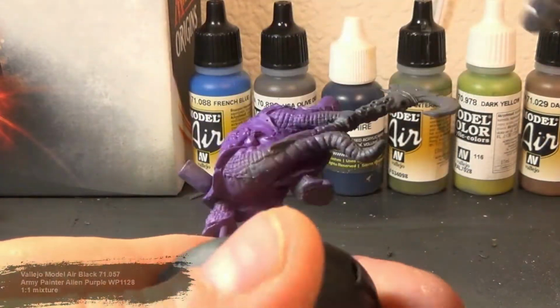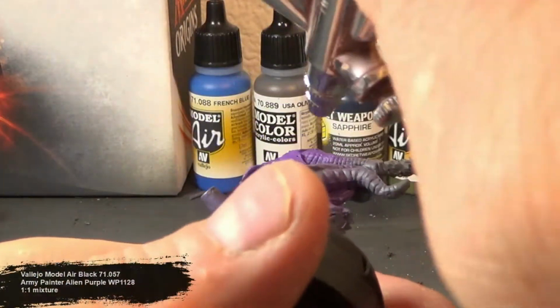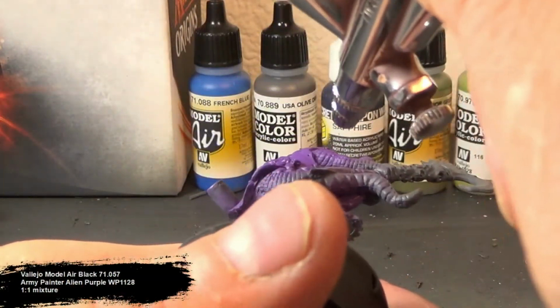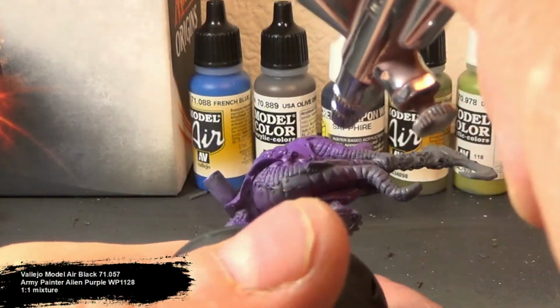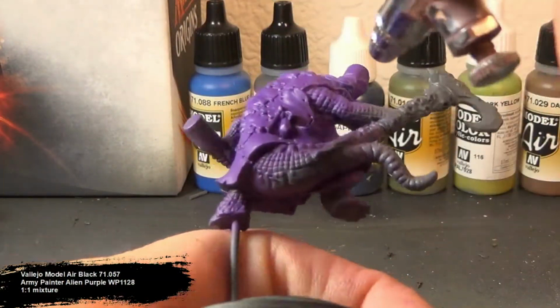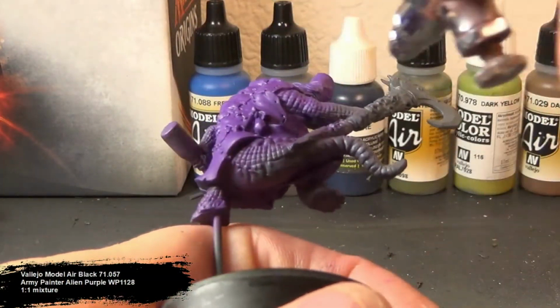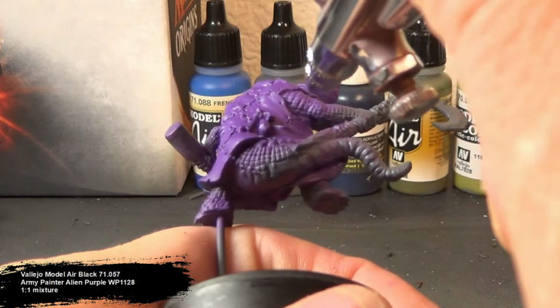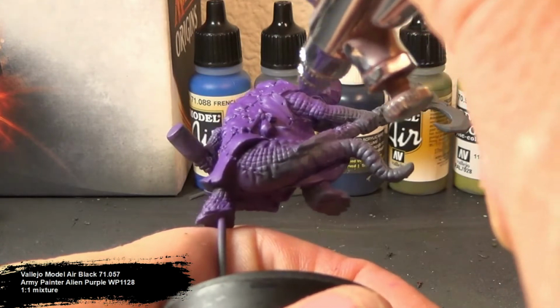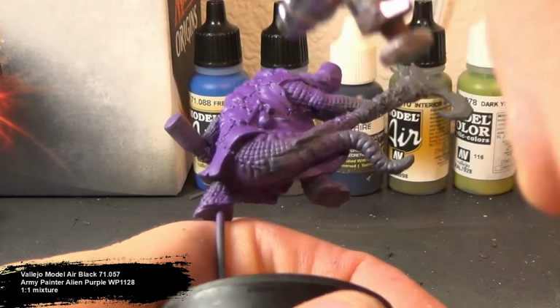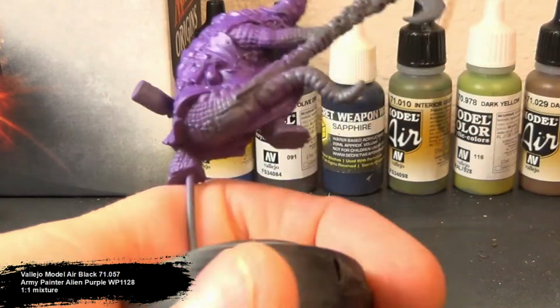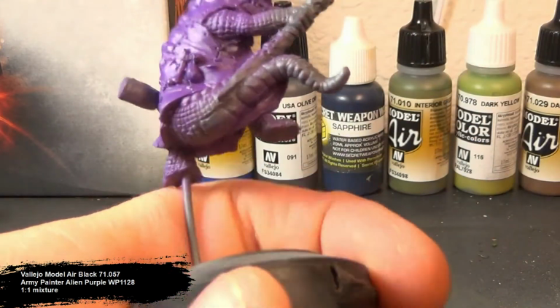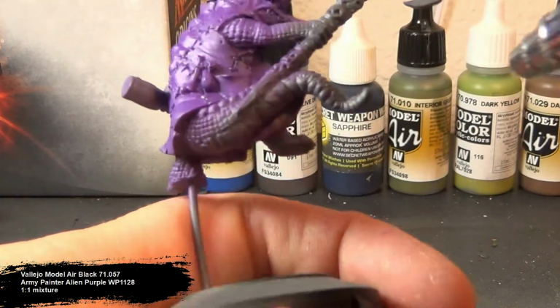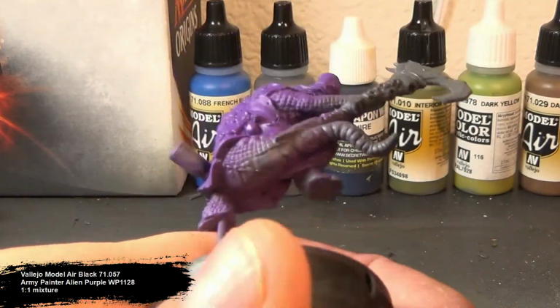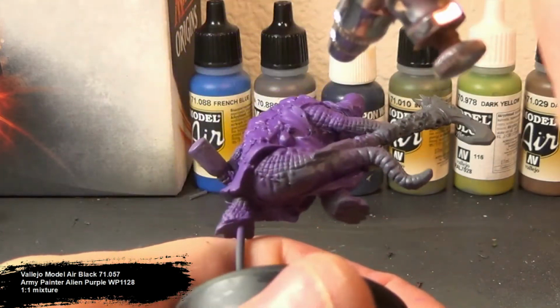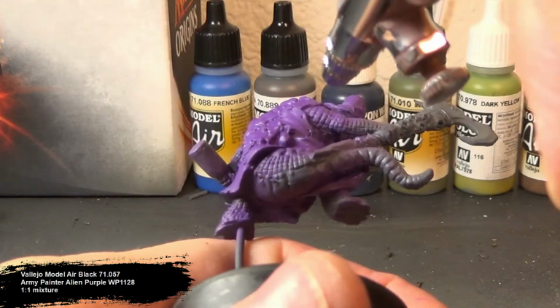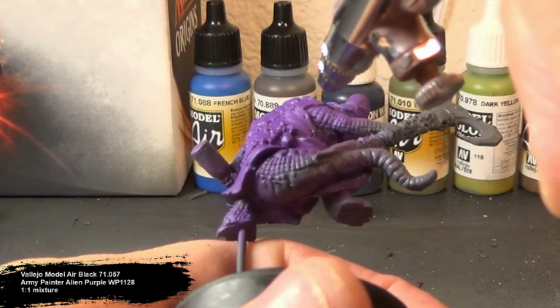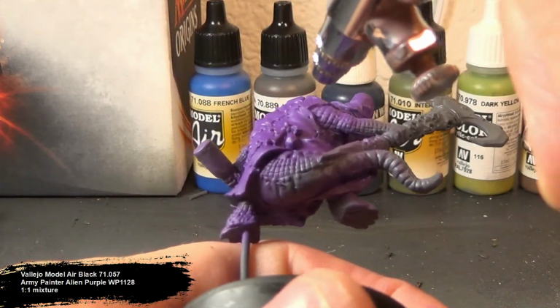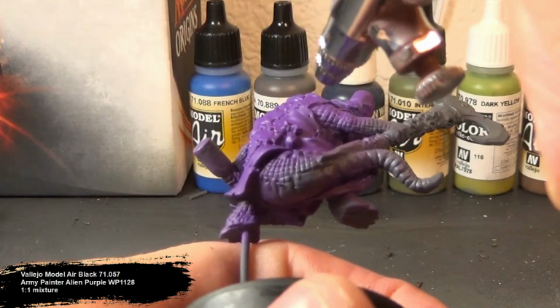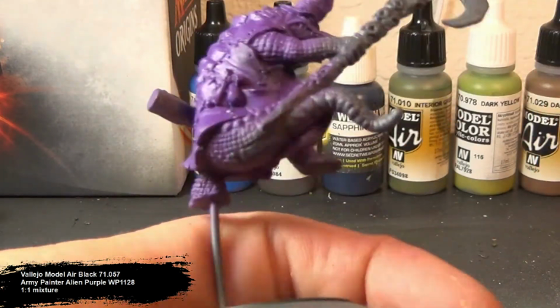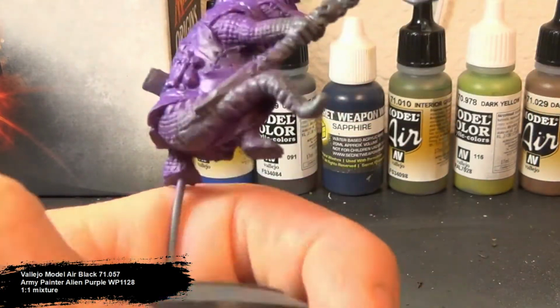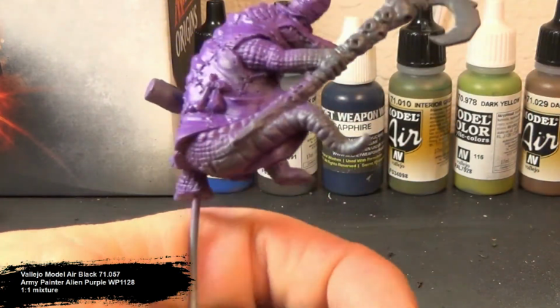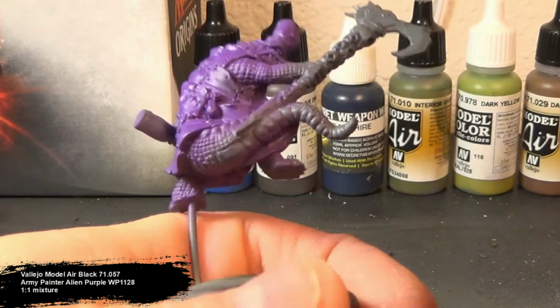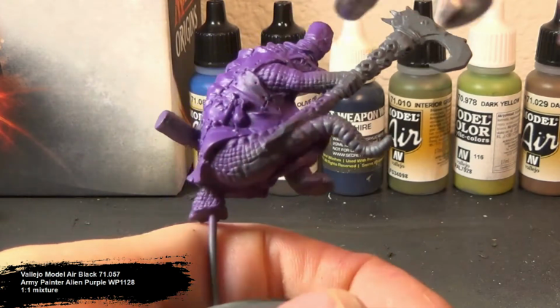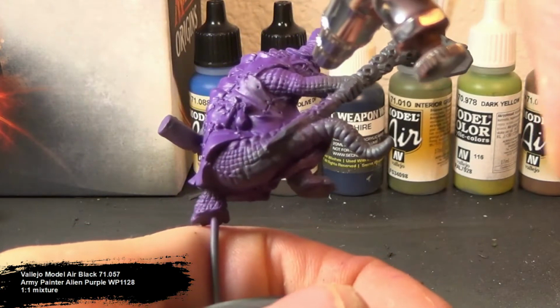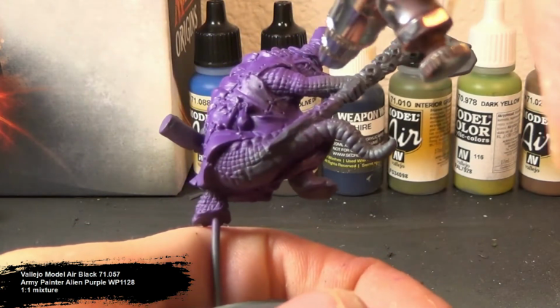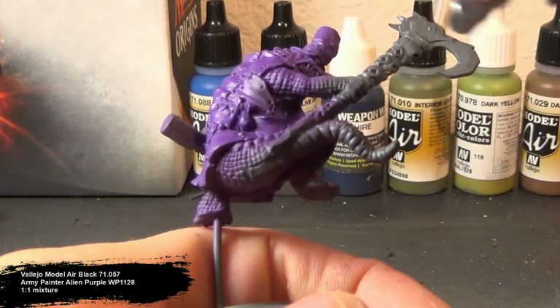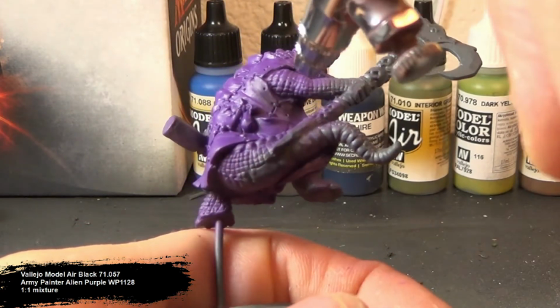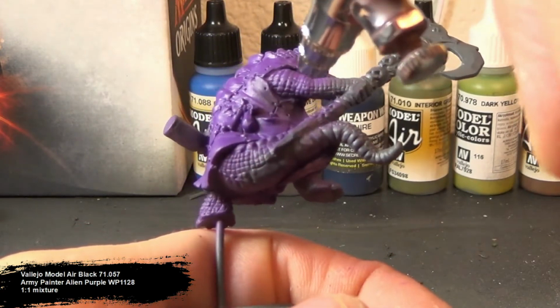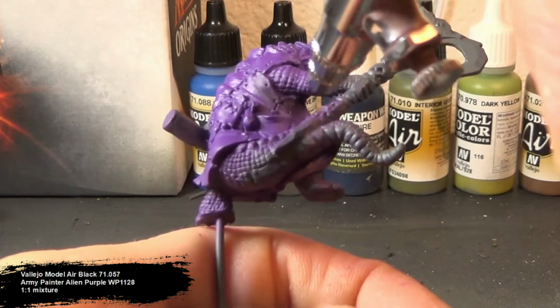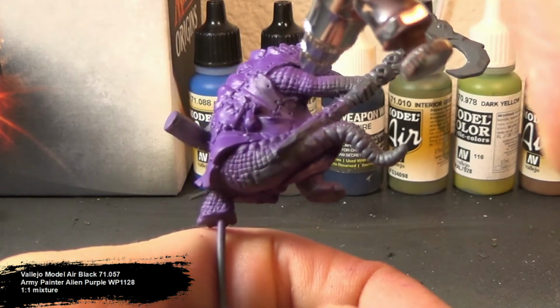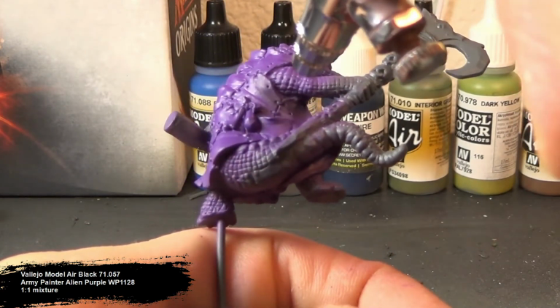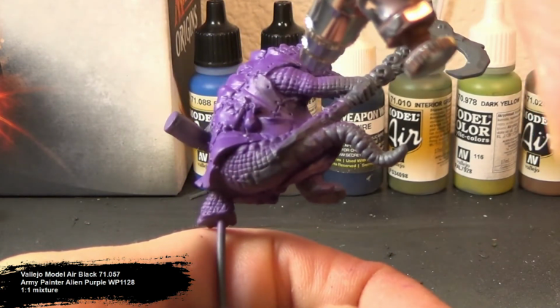Since I didn't have any purples that I liked, I decided to blend my own shadows together. I used a one-to-one mixture of purple and black, and applied this to all the recessed areas and places where the shadows would naturally fall on the hat and coat.